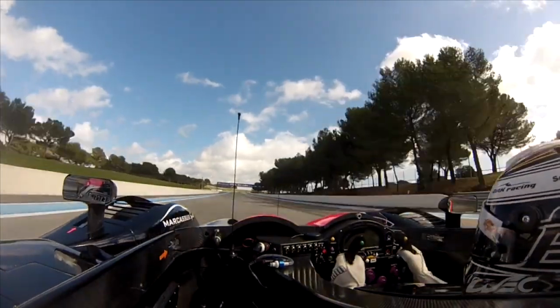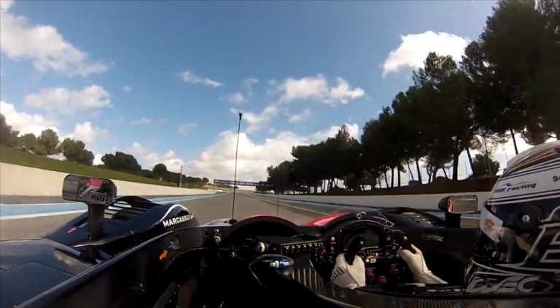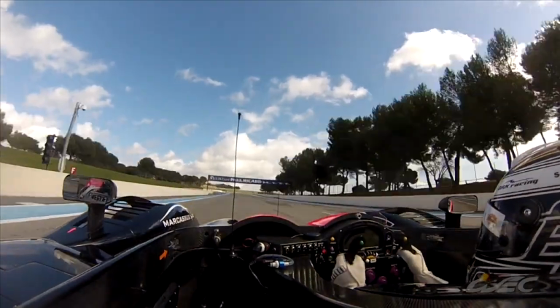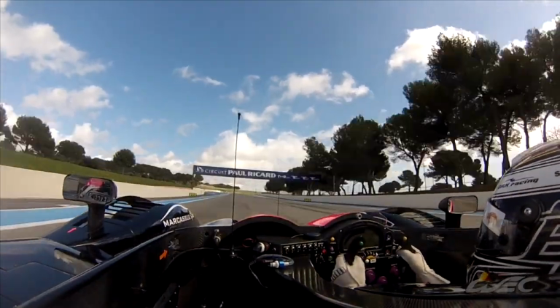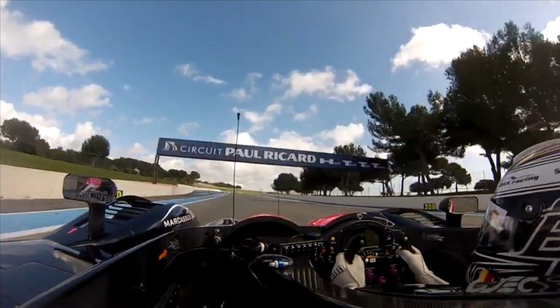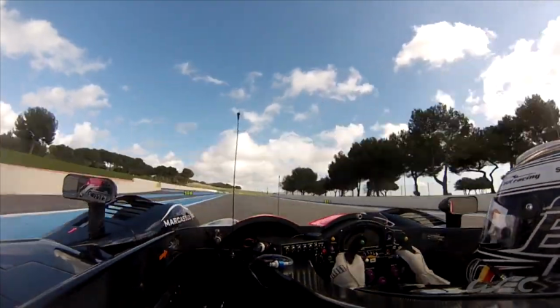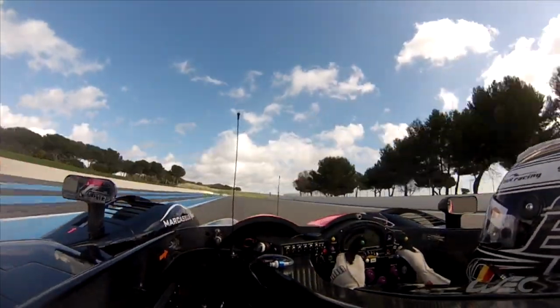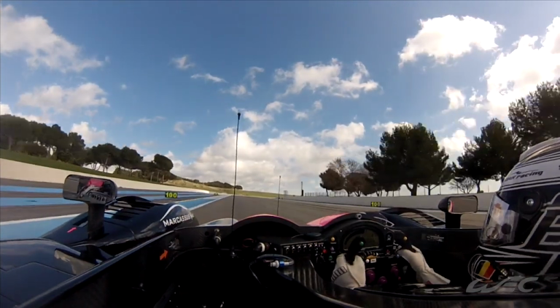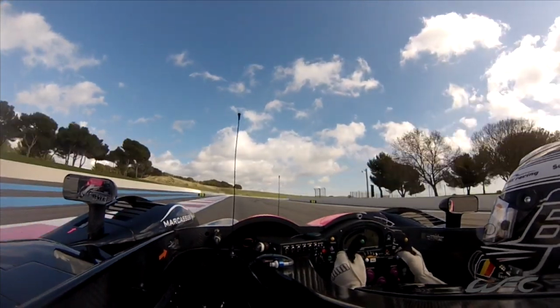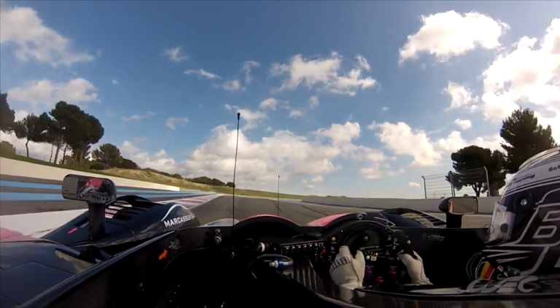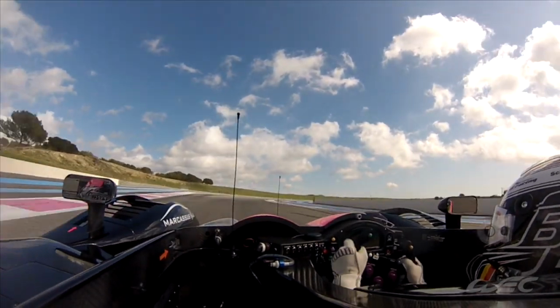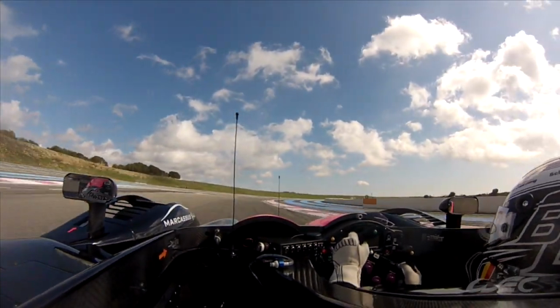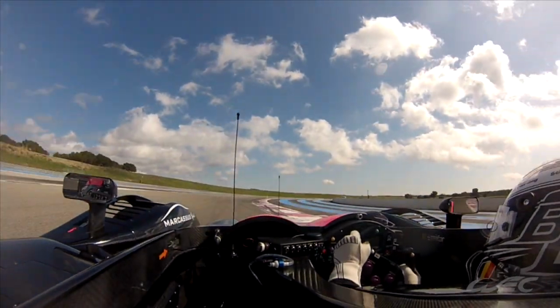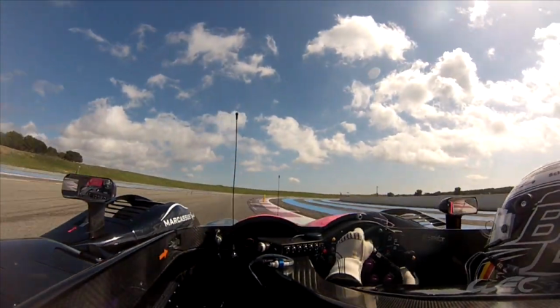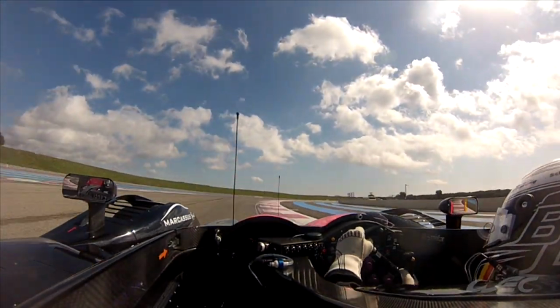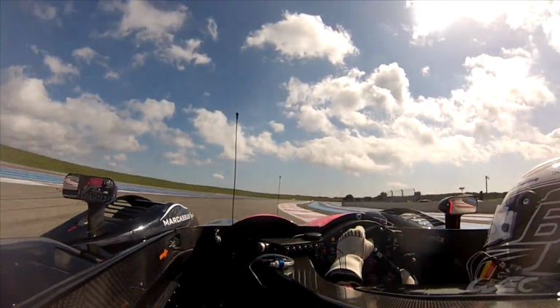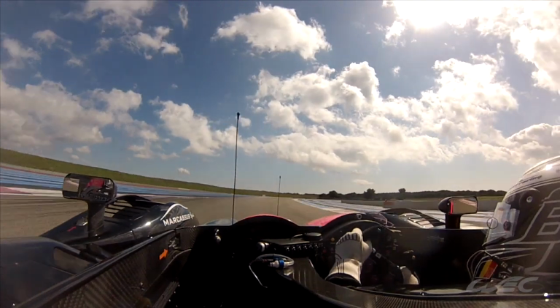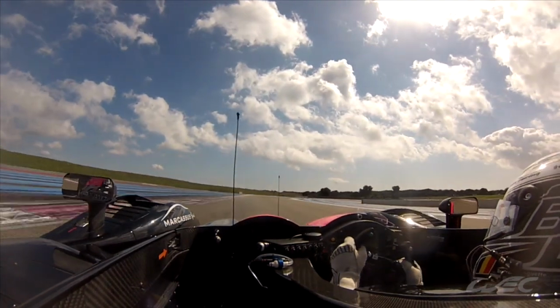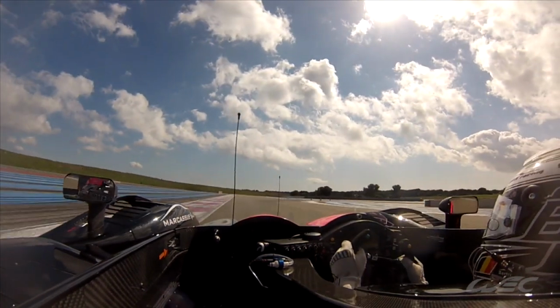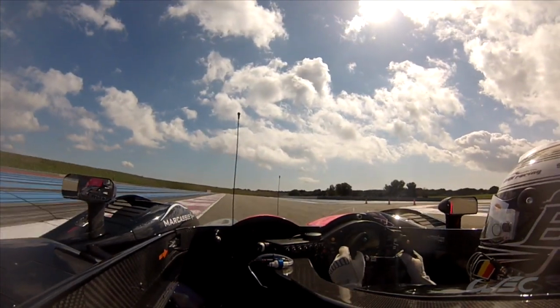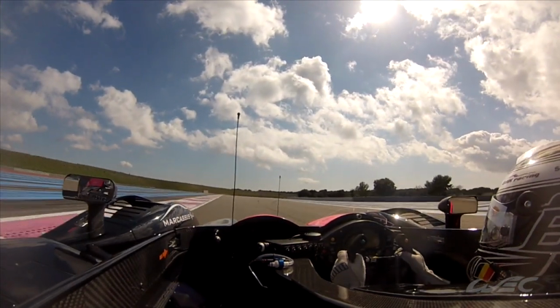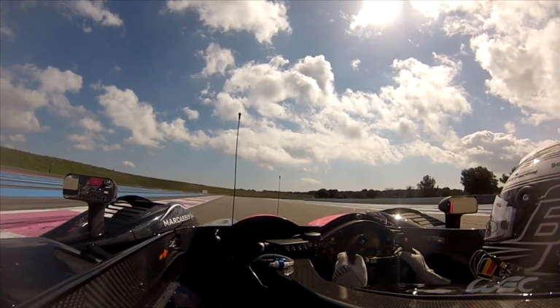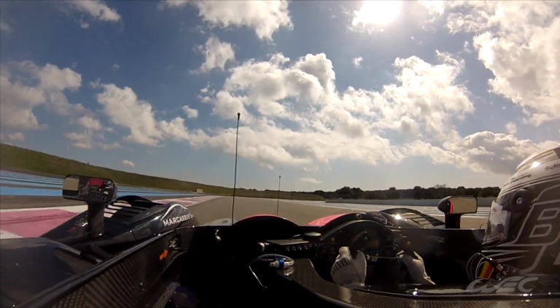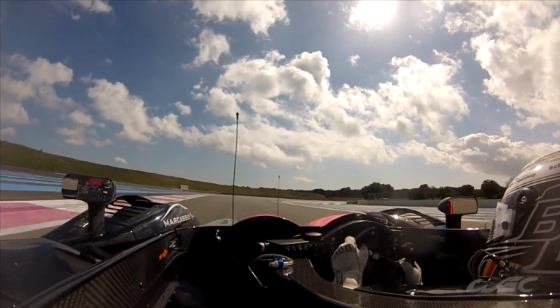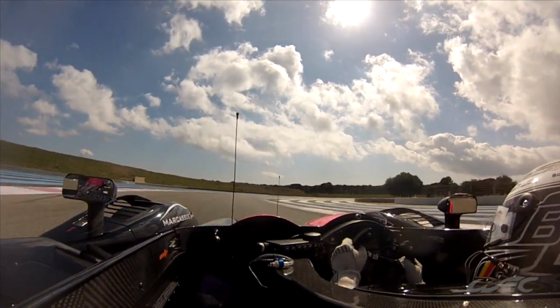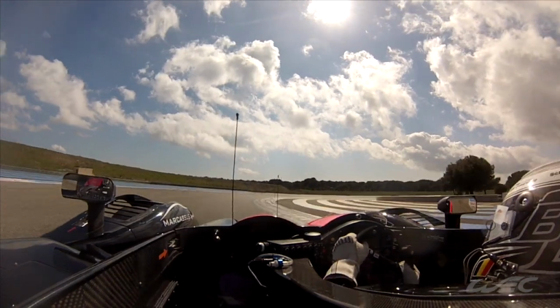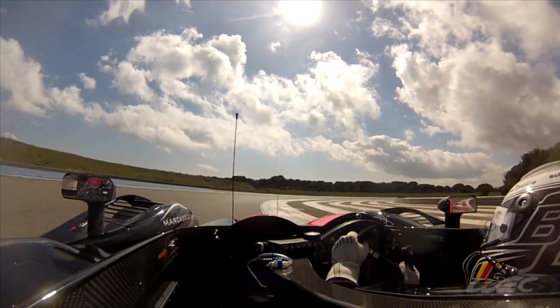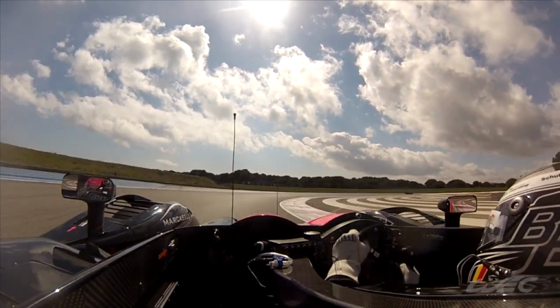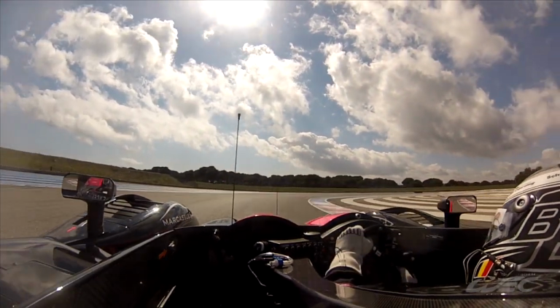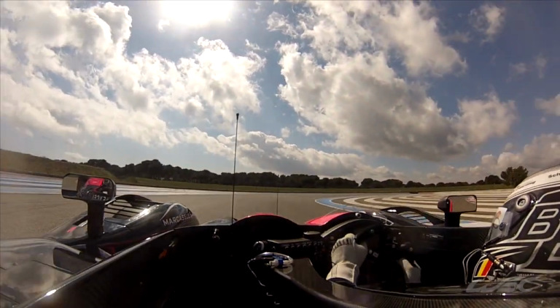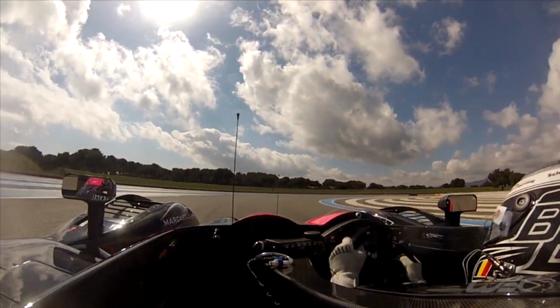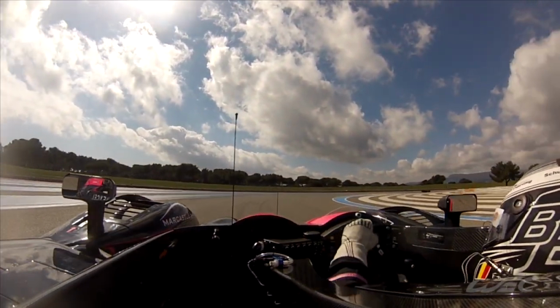Now we will arrive at a very quick right corner called Signes — it's flat out in sixth gear. You have to be close to the apex at the inside, close to the kerbs at the outside too.